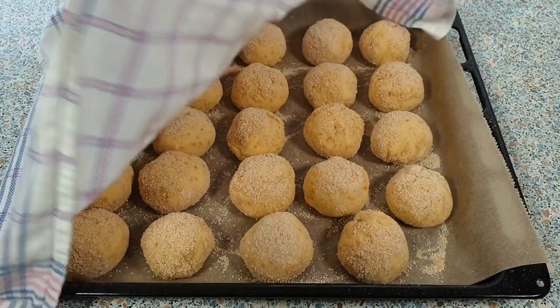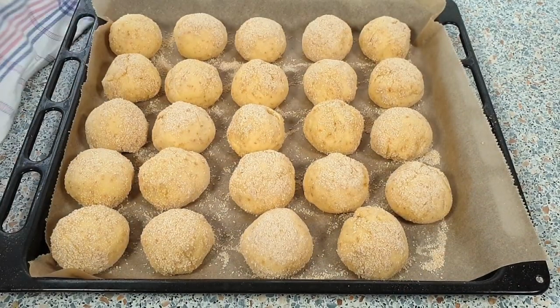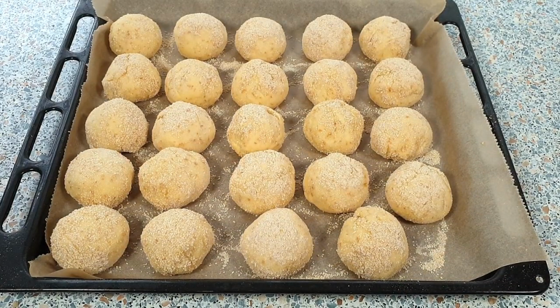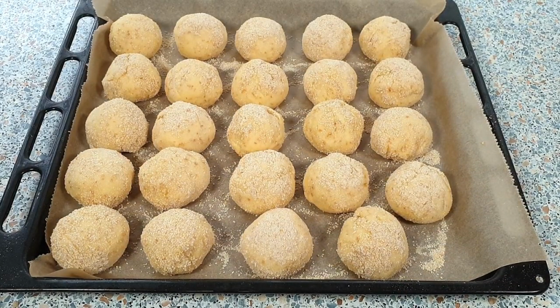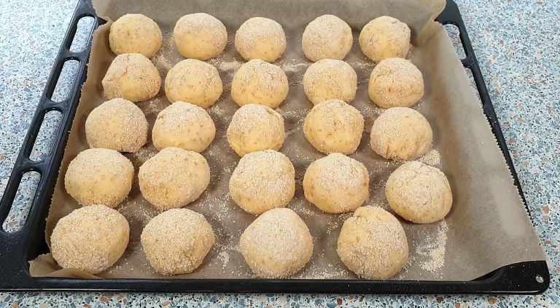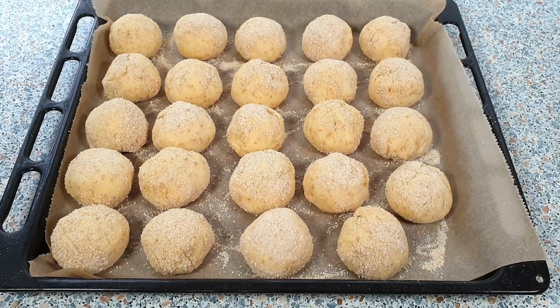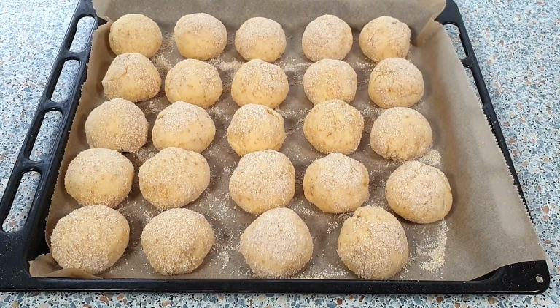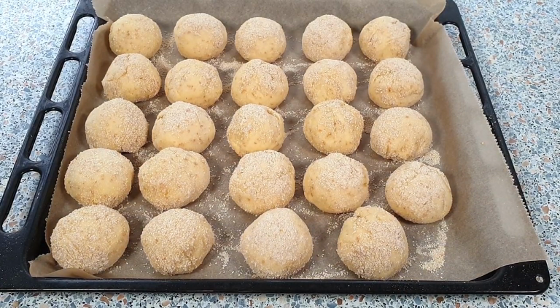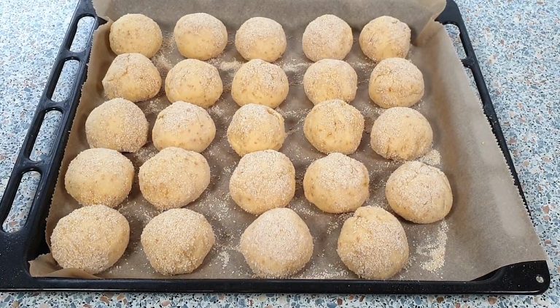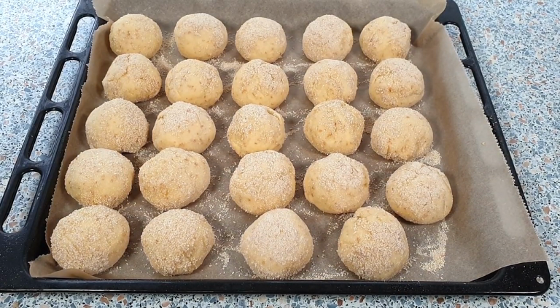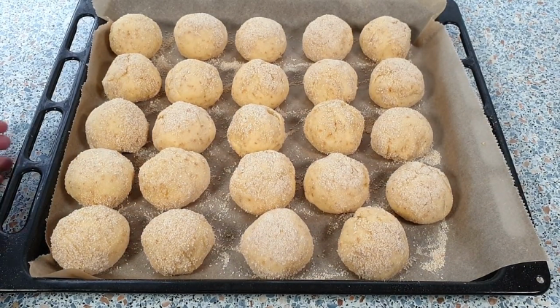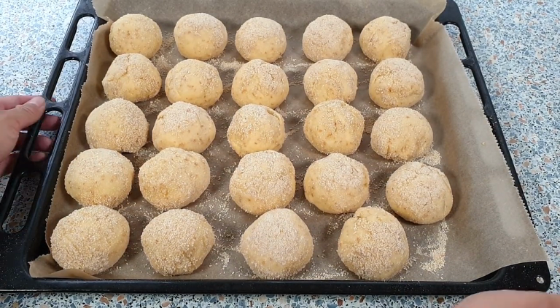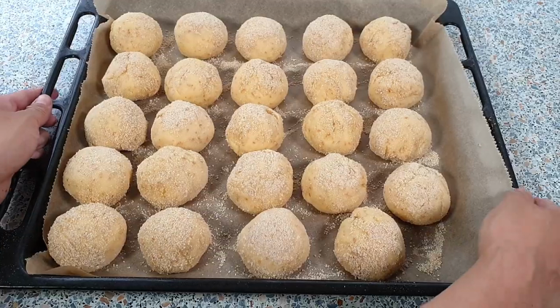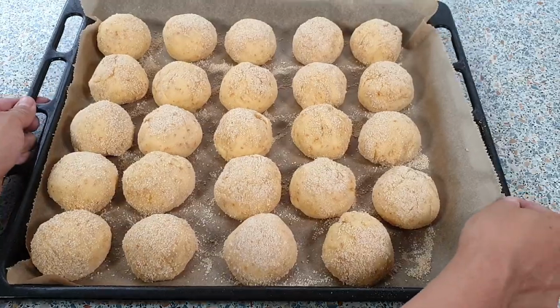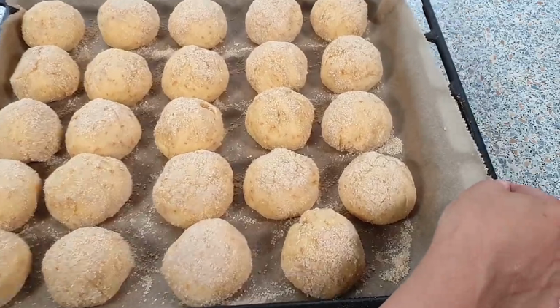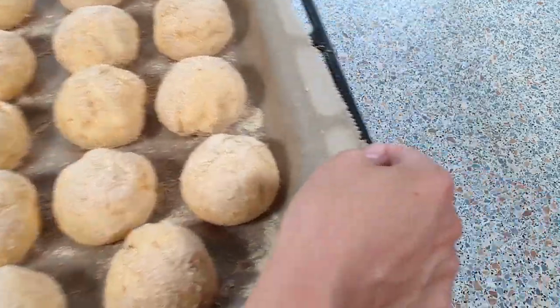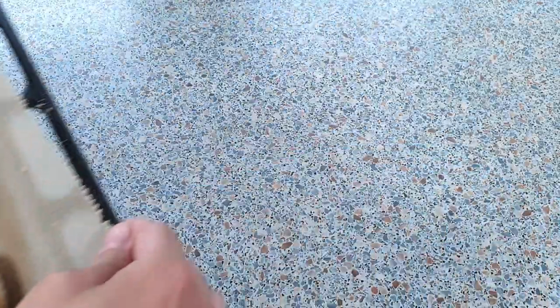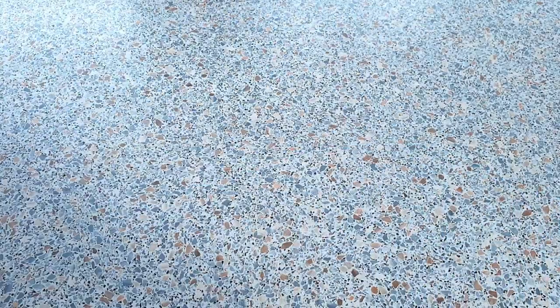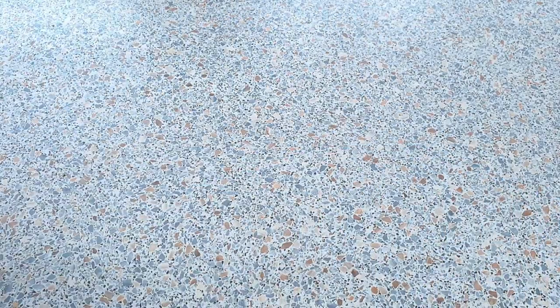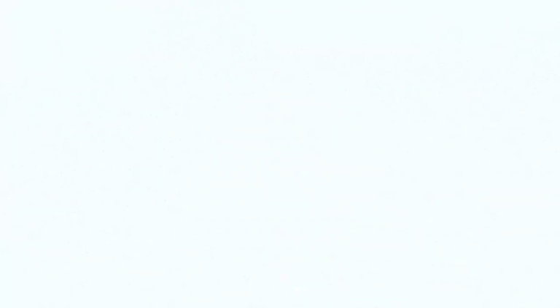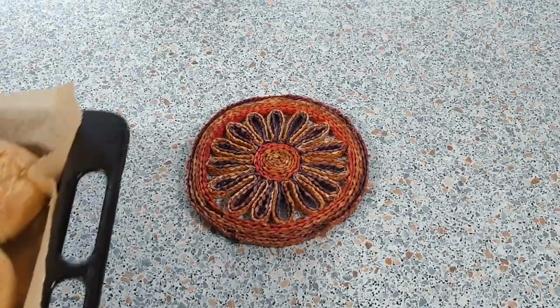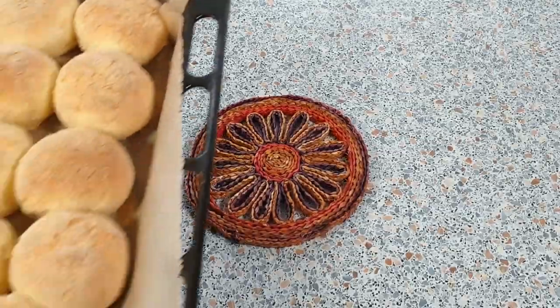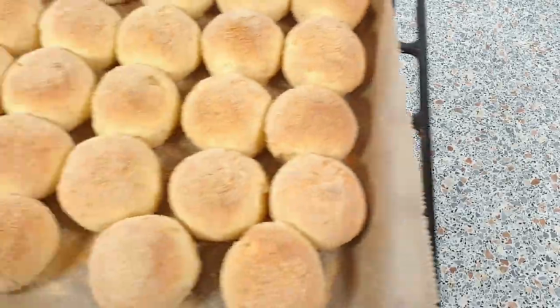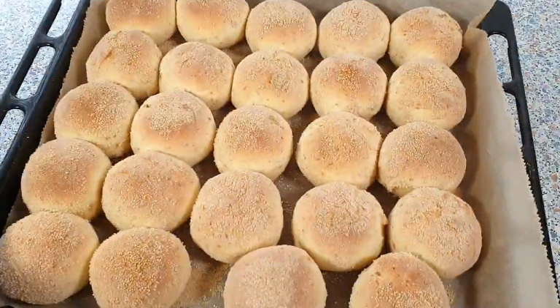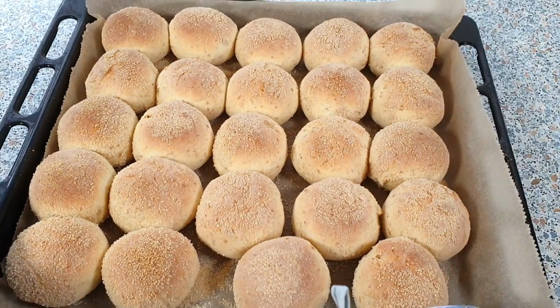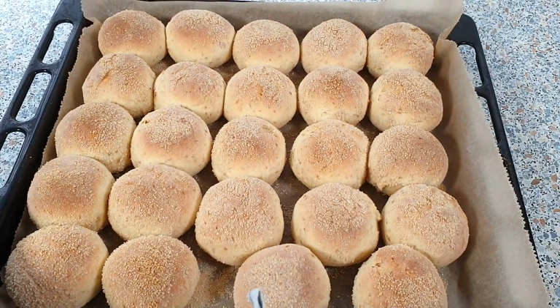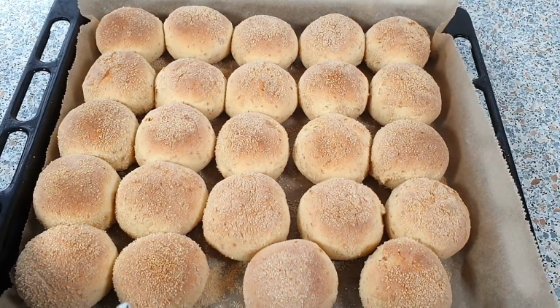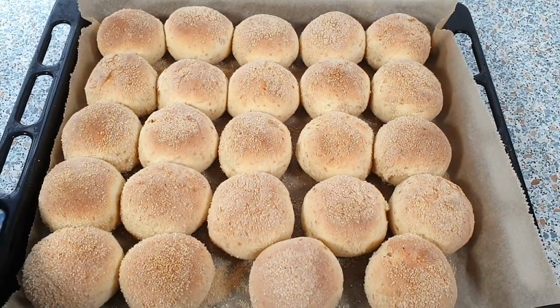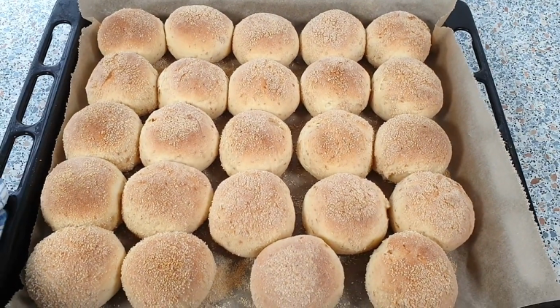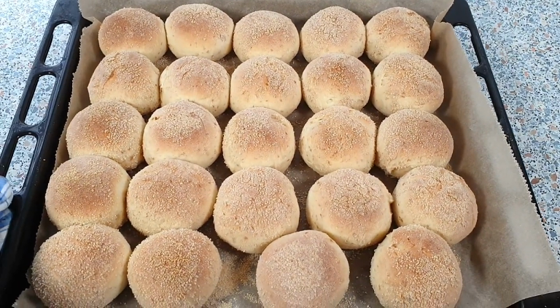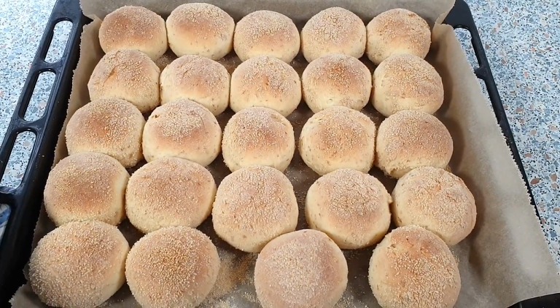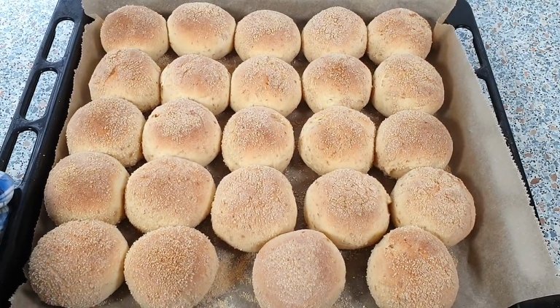My pandesal are ready for the oven. Bake for about 20 to 22 minutes until they turn golden brown. This is how my pandesal look like after baking — I baked mine for 21 minutes.